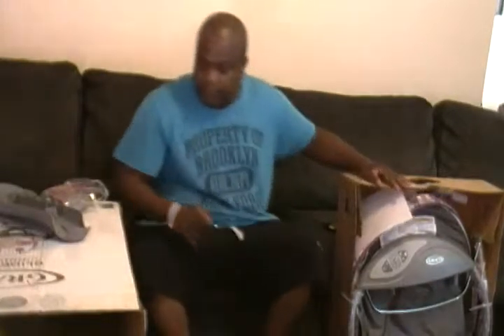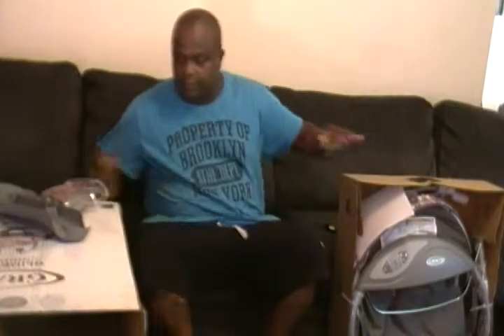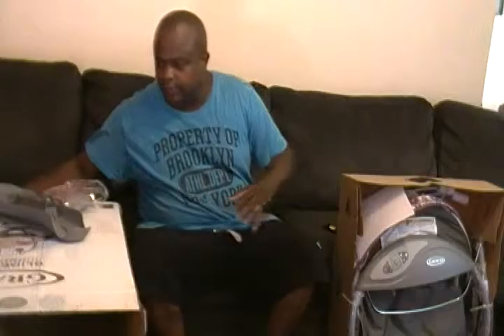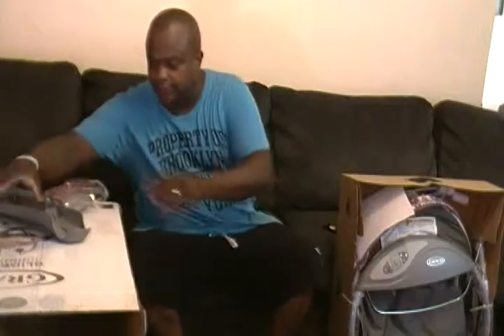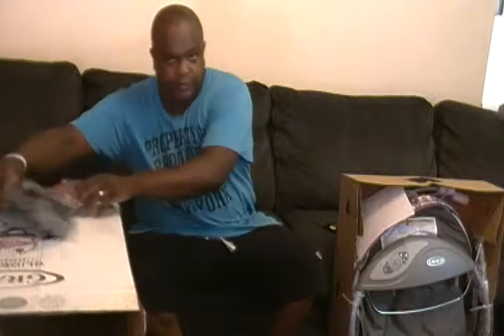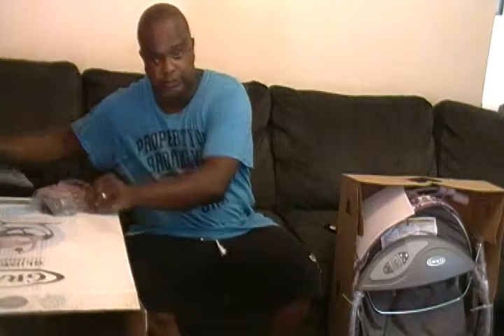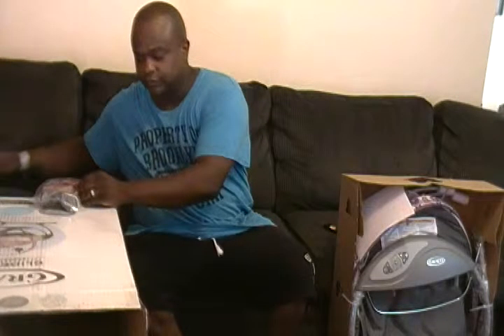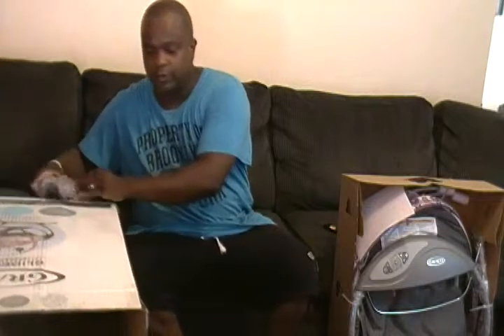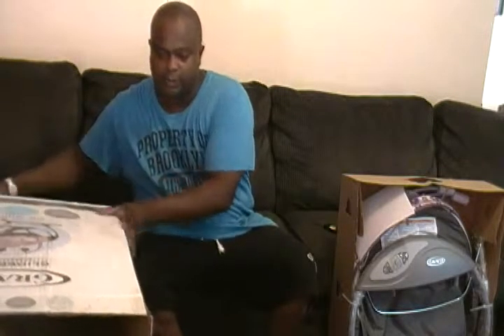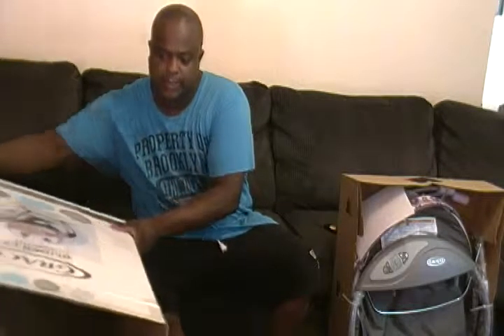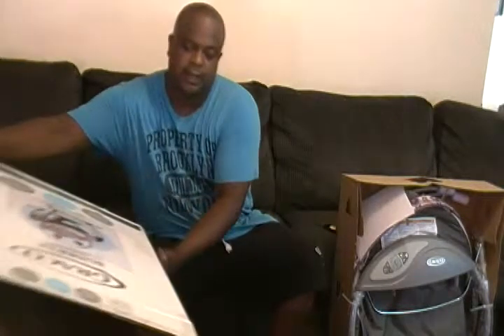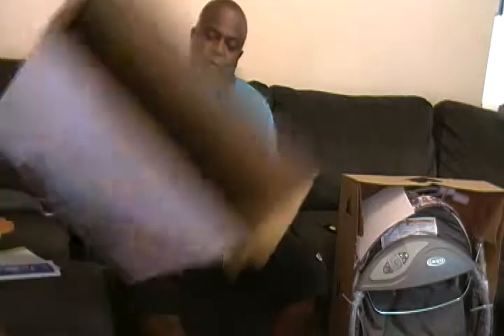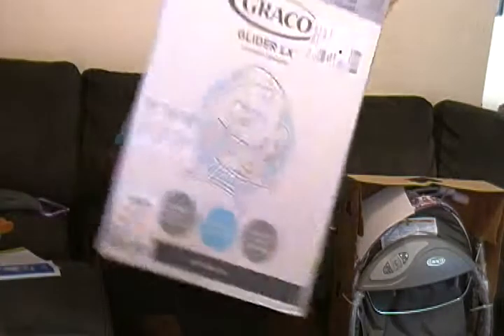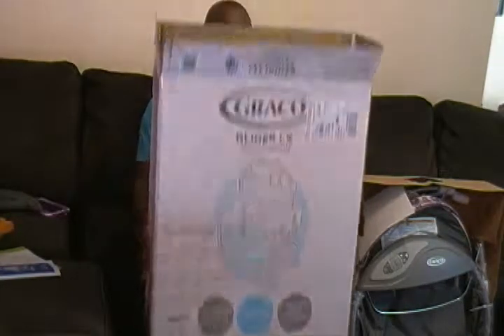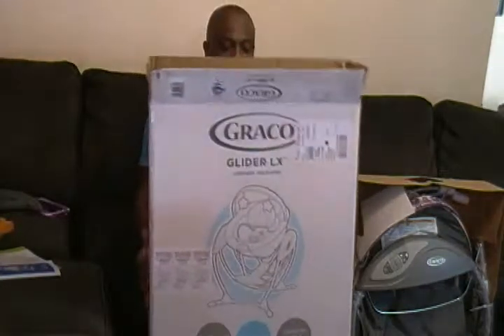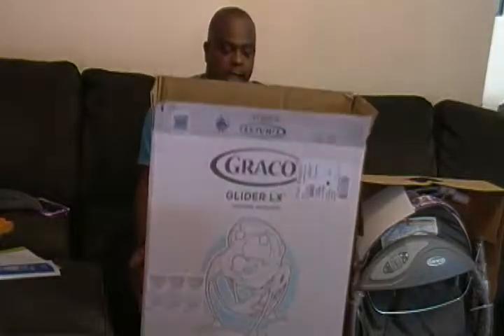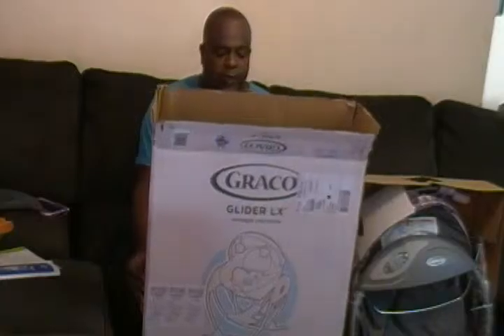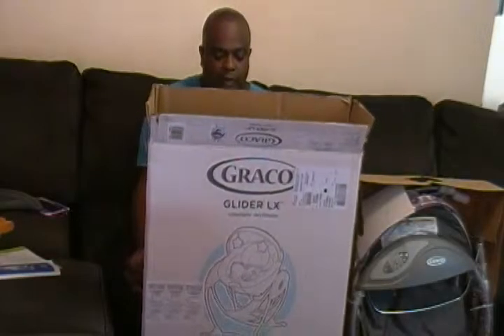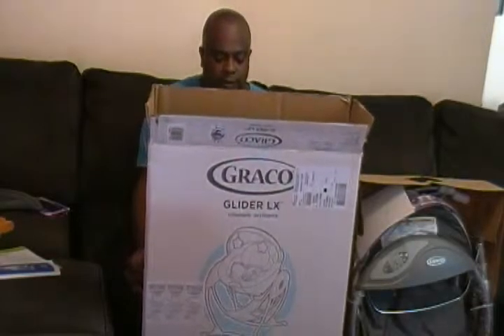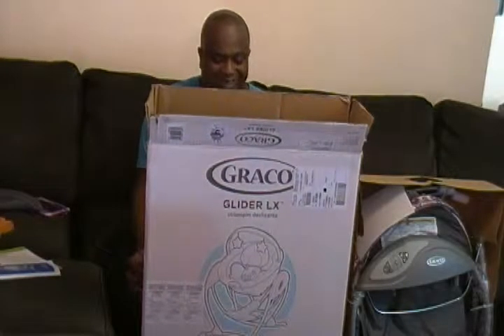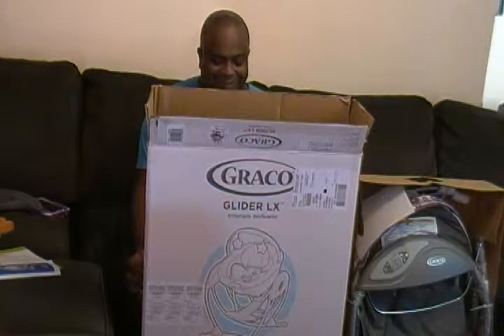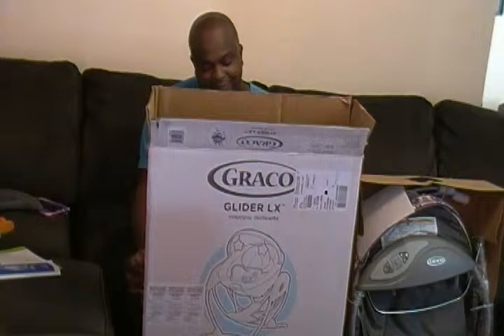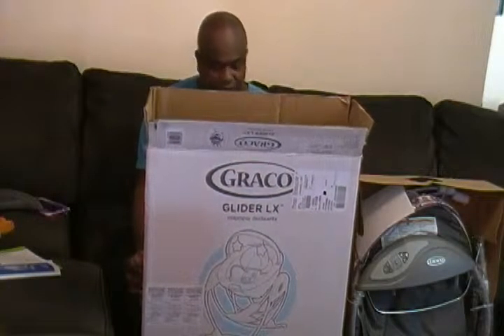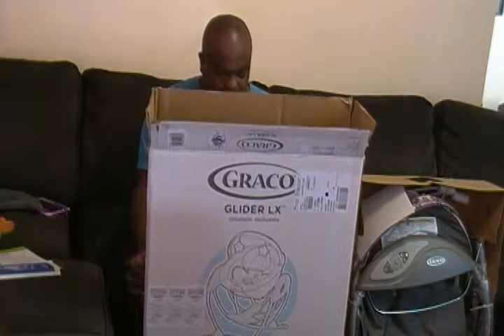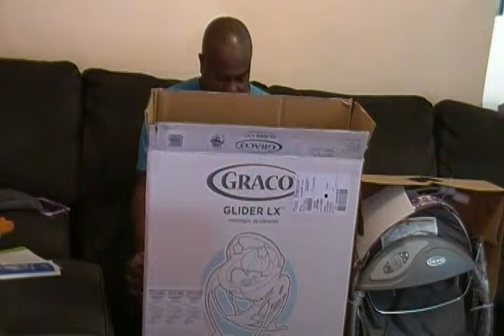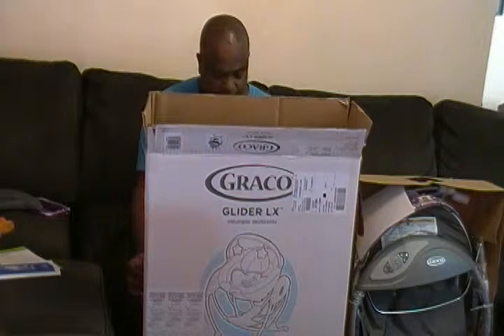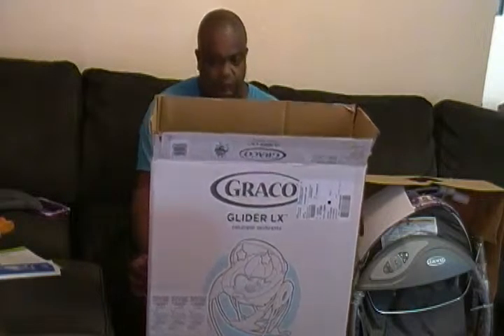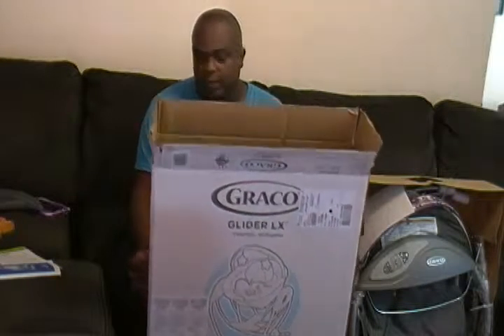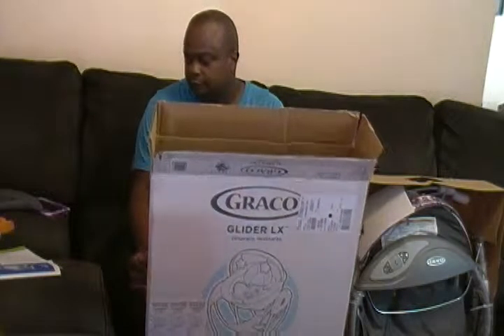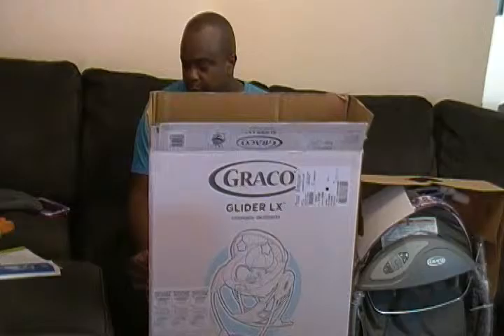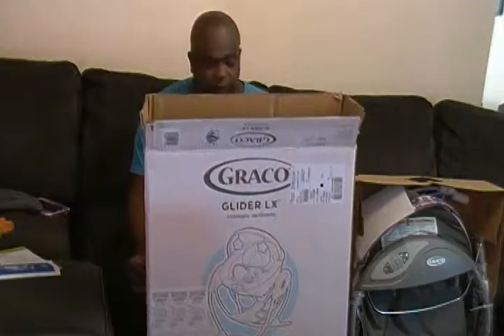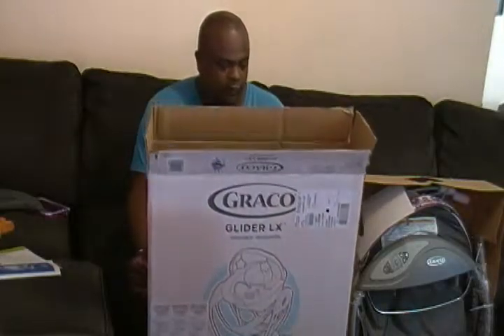Thank you for joining MC3 Network Club 101. Today what we're putting together is the Greco Glider gliding suite. This is part one of the video.